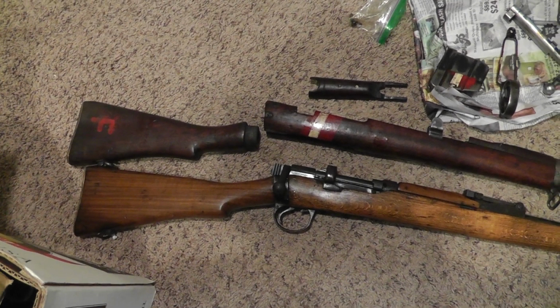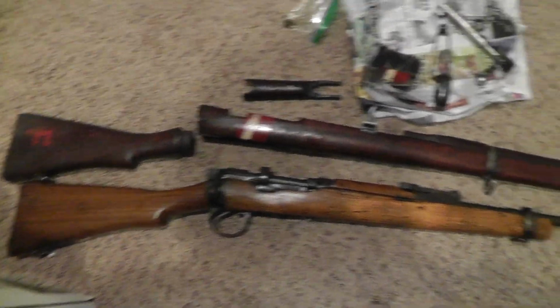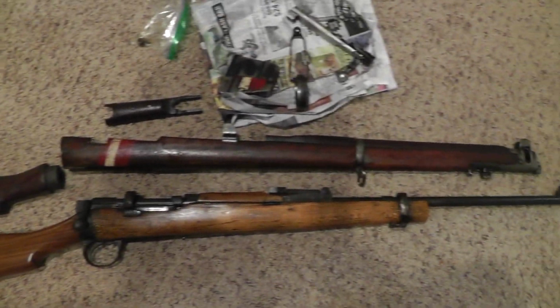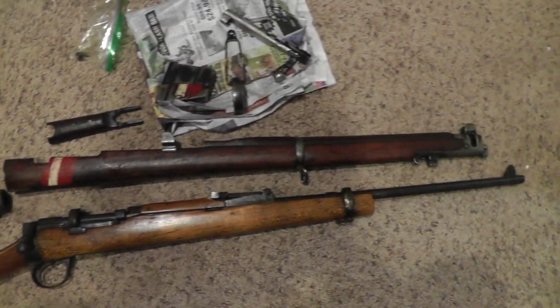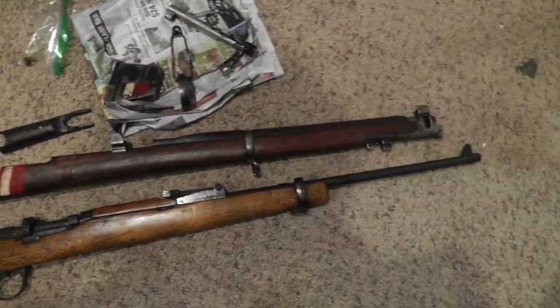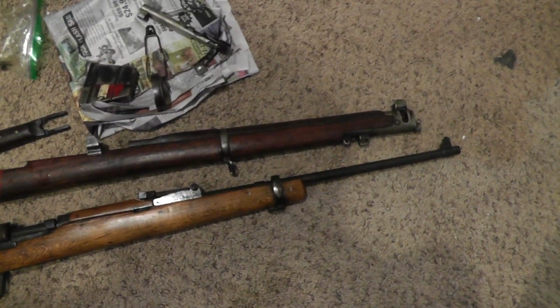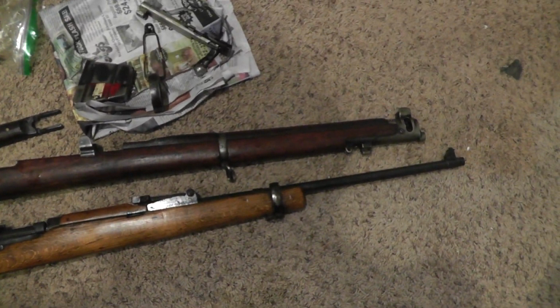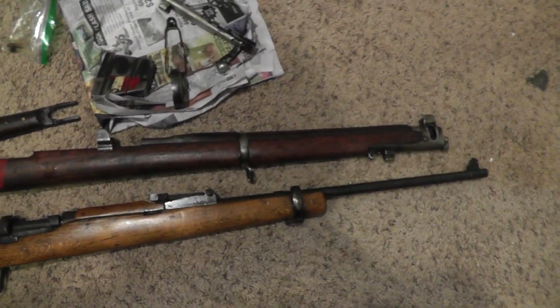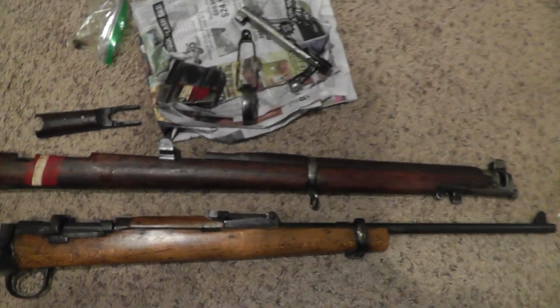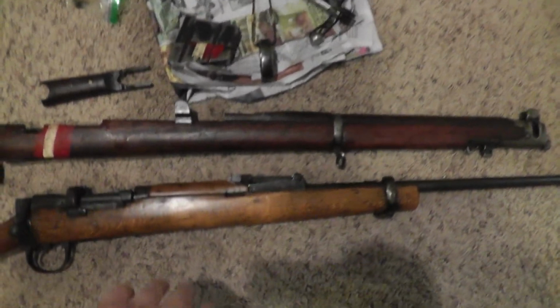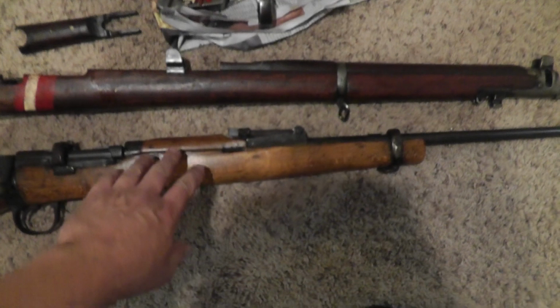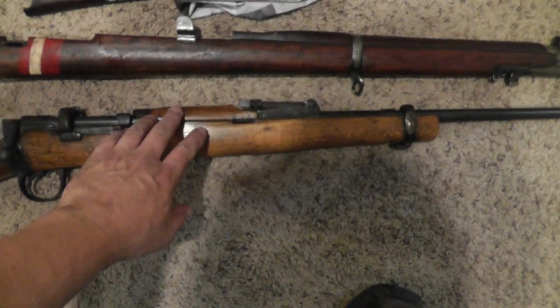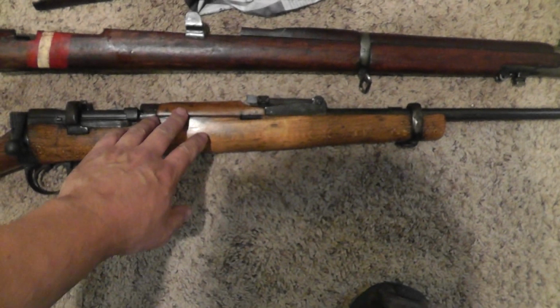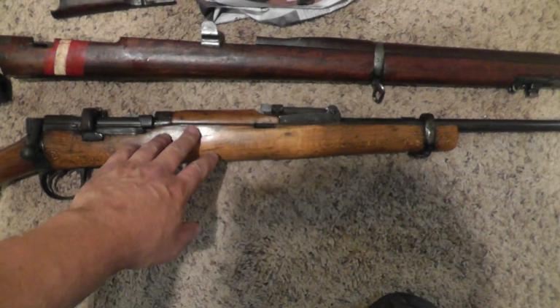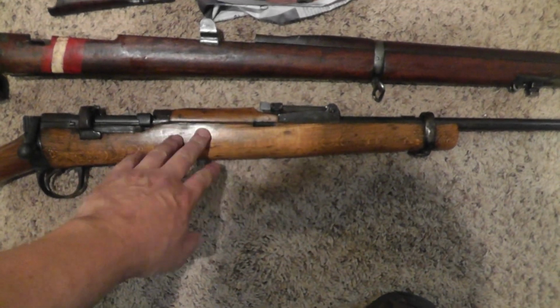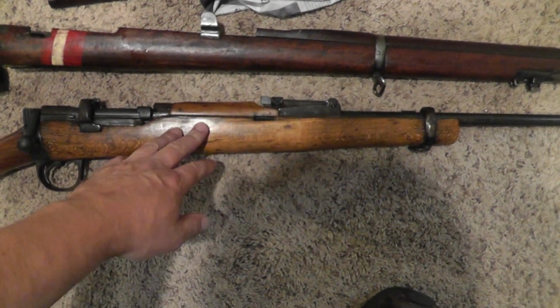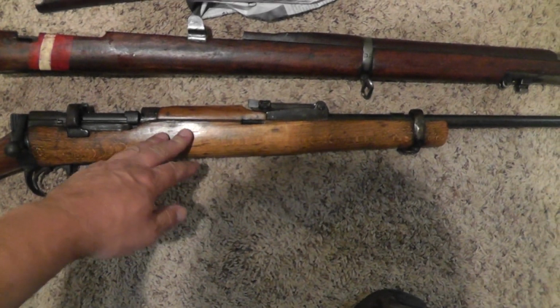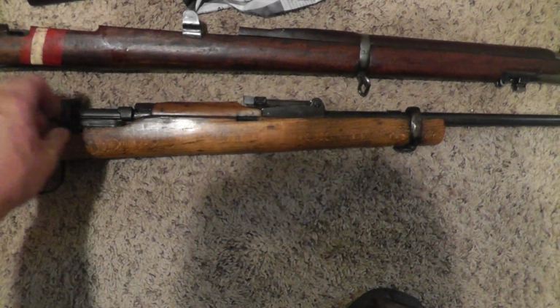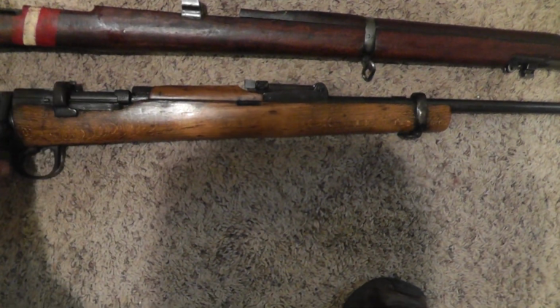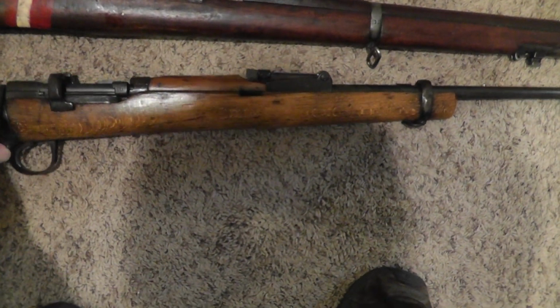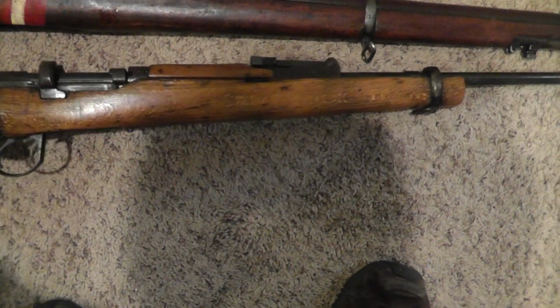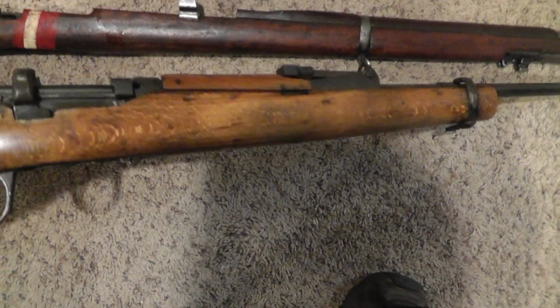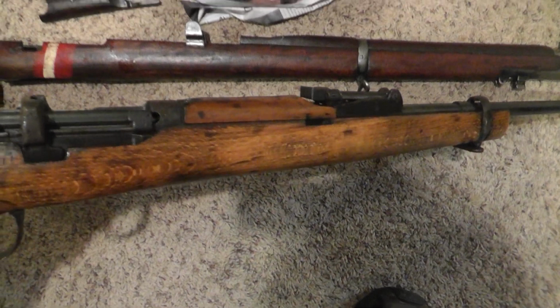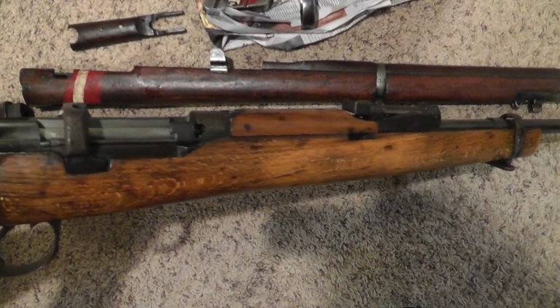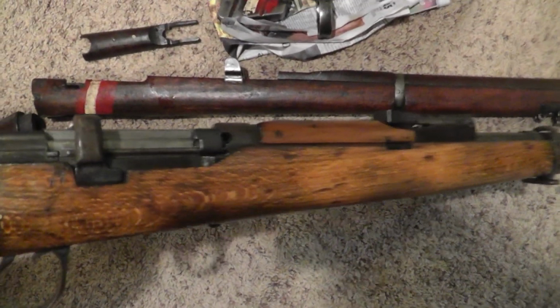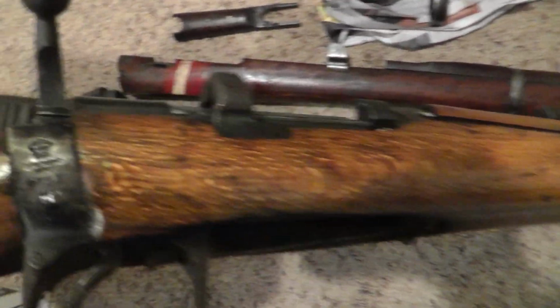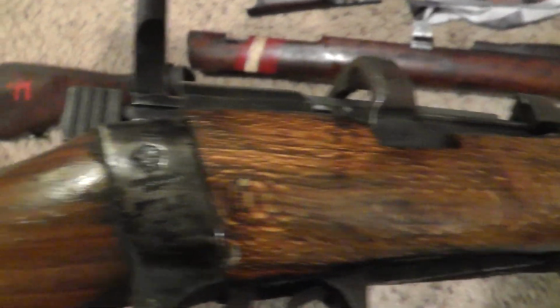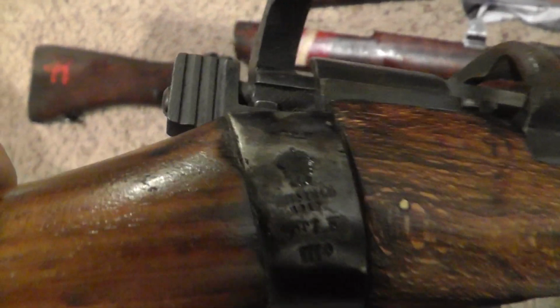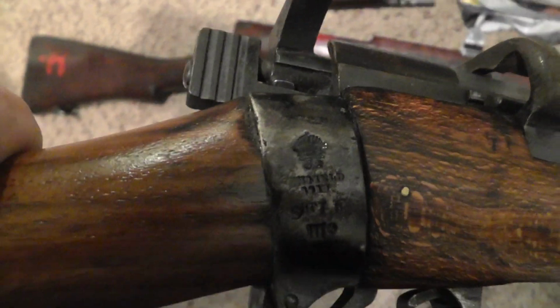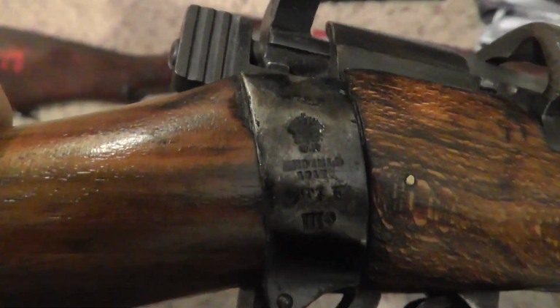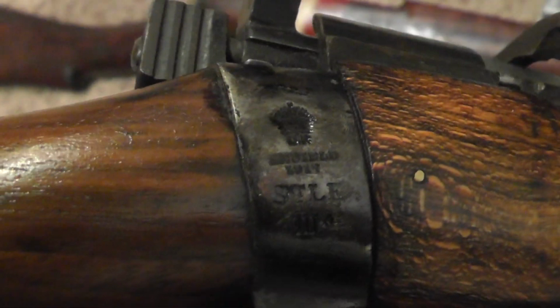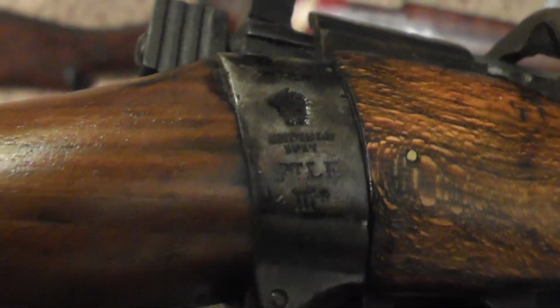Here's the next project we're getting ready to do. Got this Enfield World War One SMLE, dated 1917.